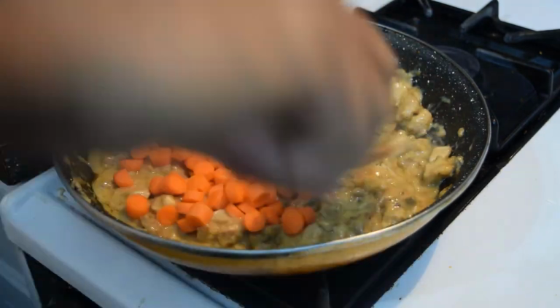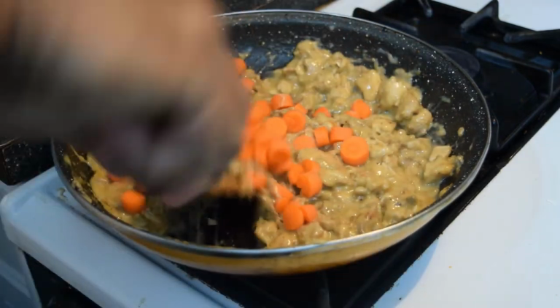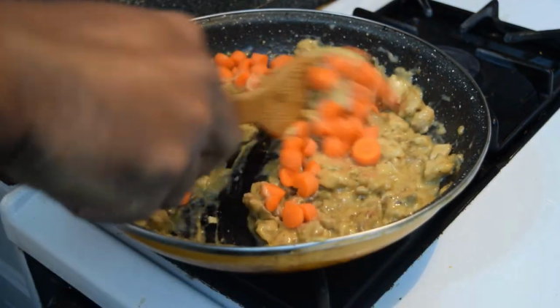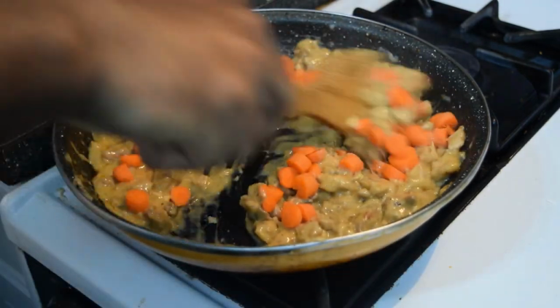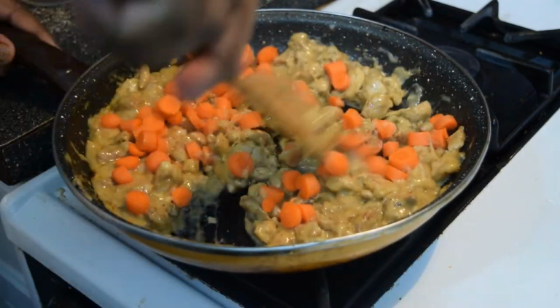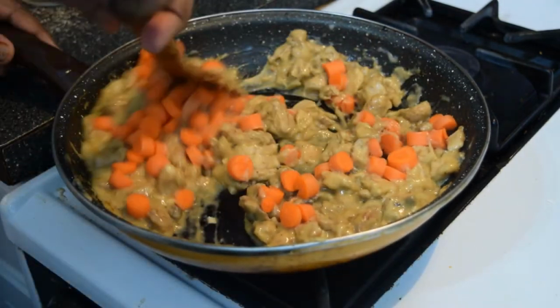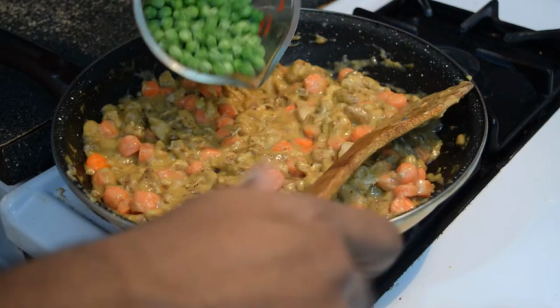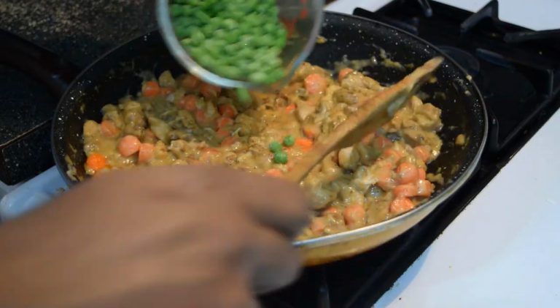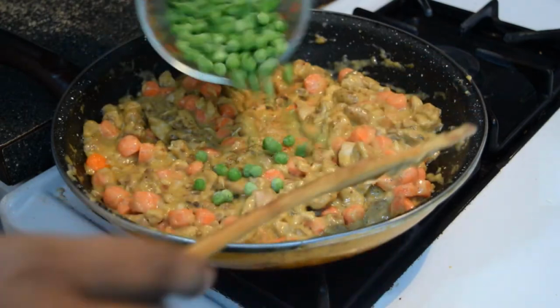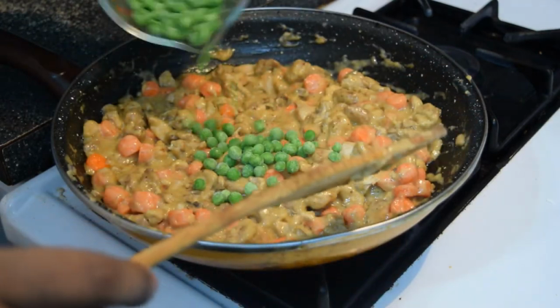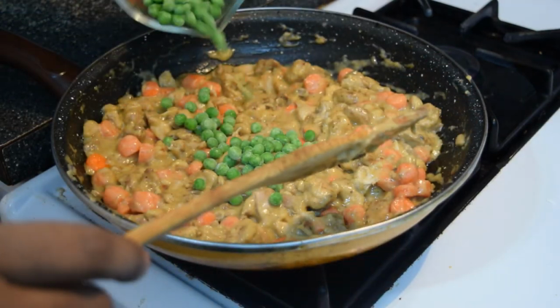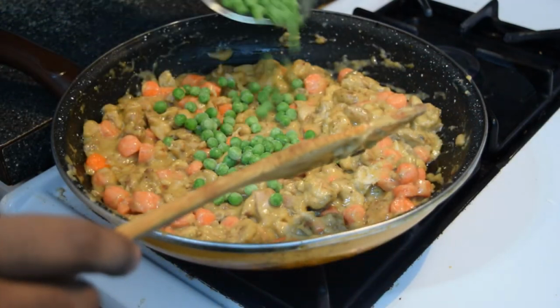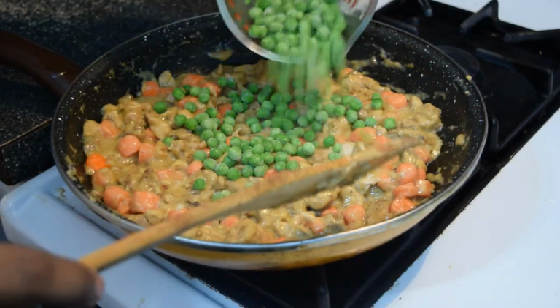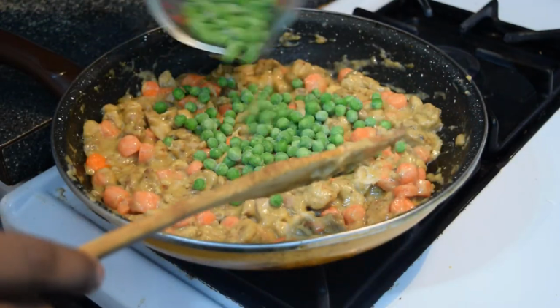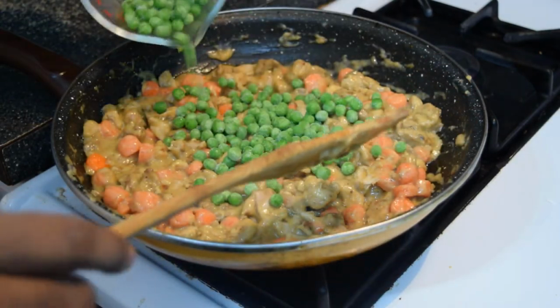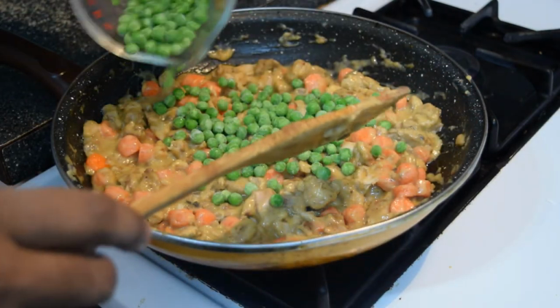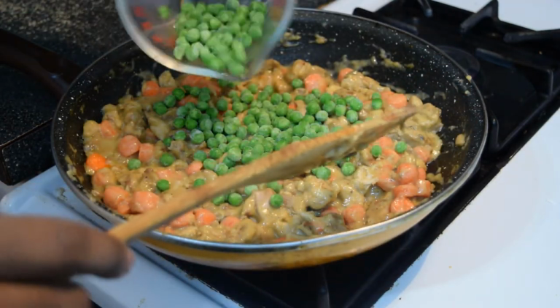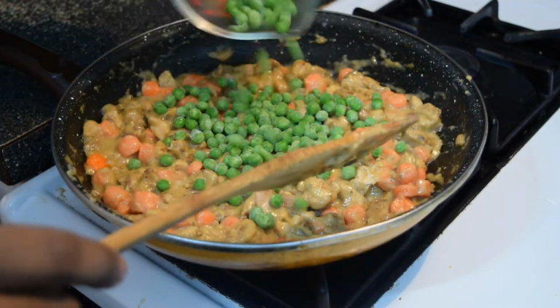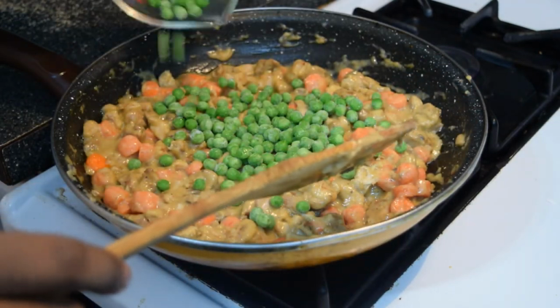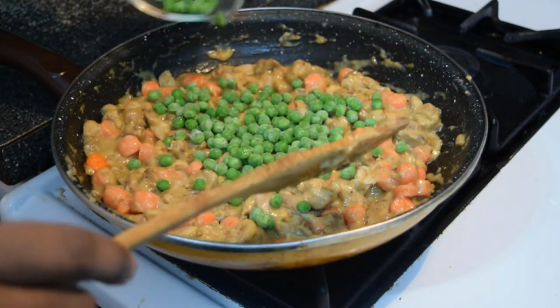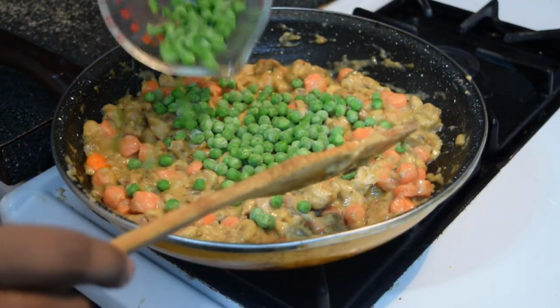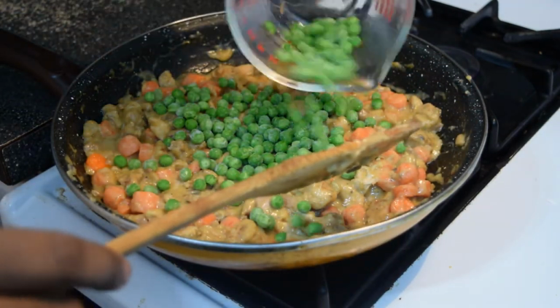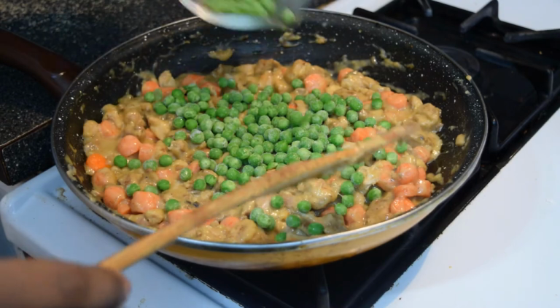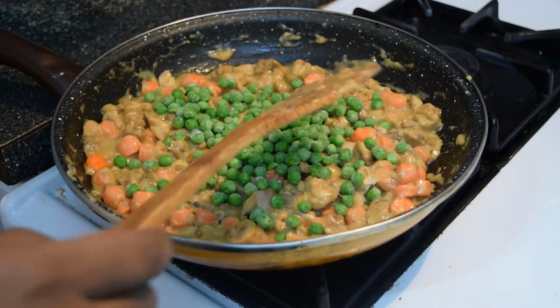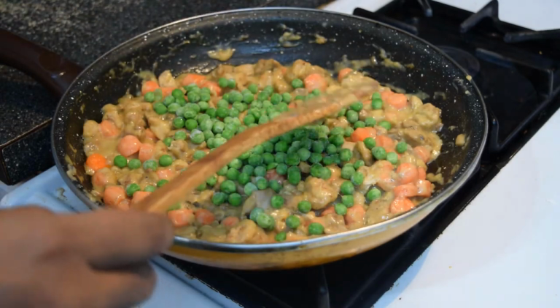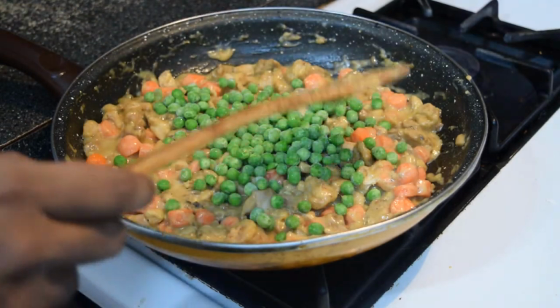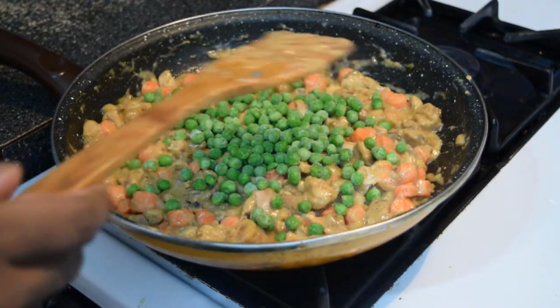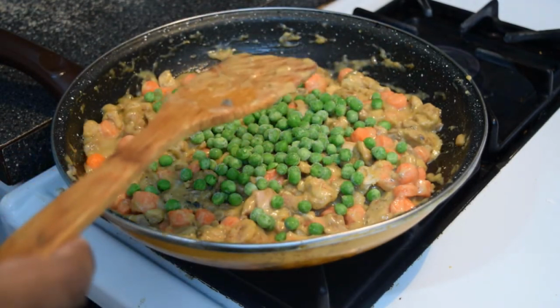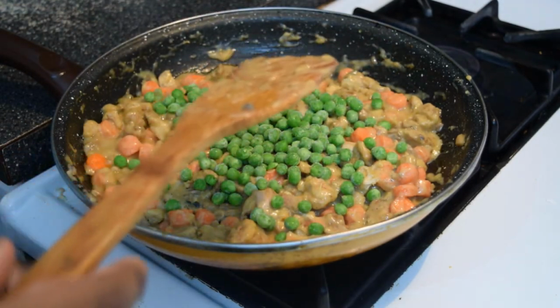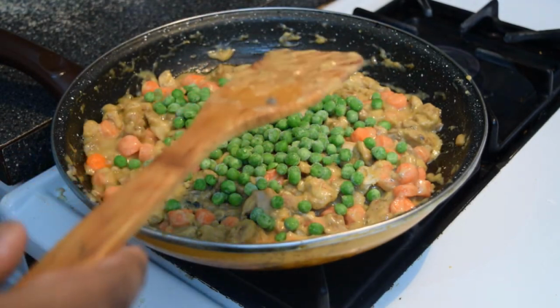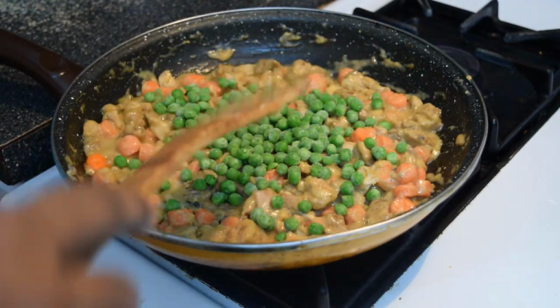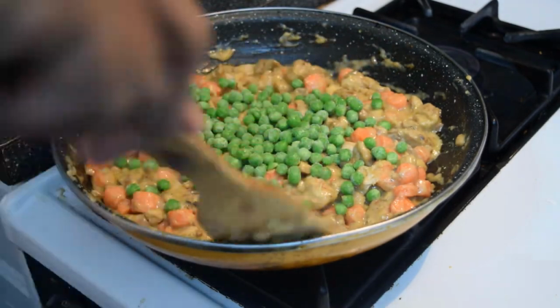Add your carrots and stir them around, let them cook. Now you're gonna kill the heat and add your frozen peas to the filling mix — this ensures that the peas remain crisp while you serve your pie.